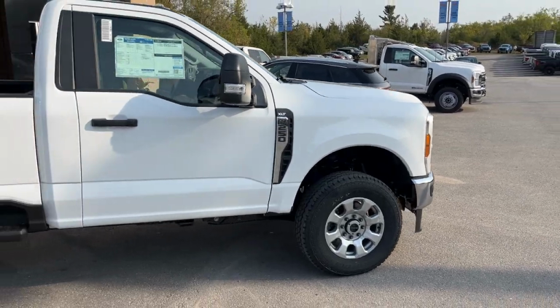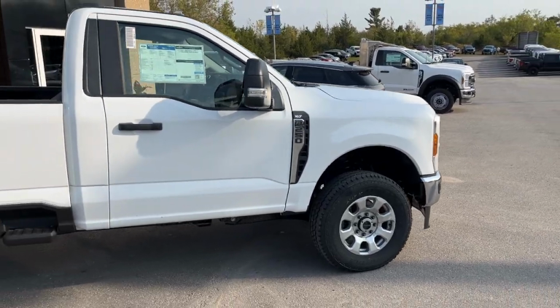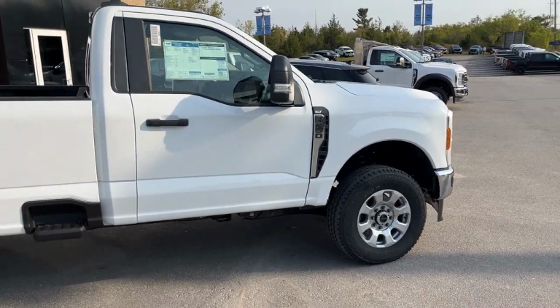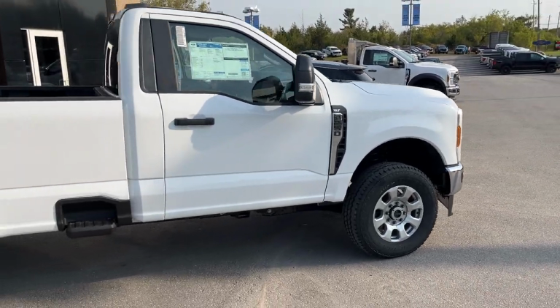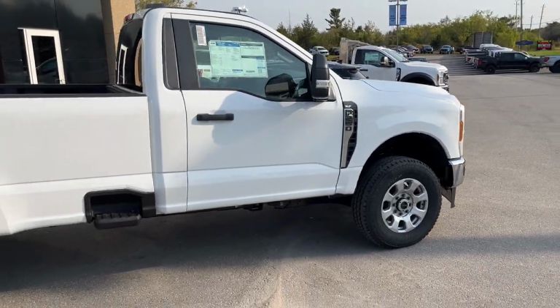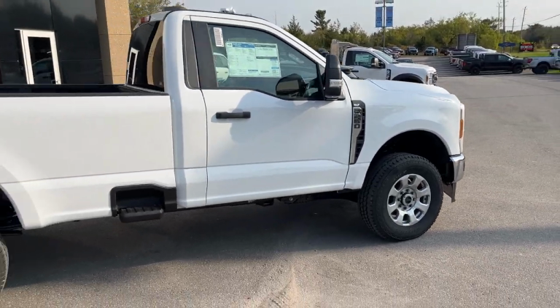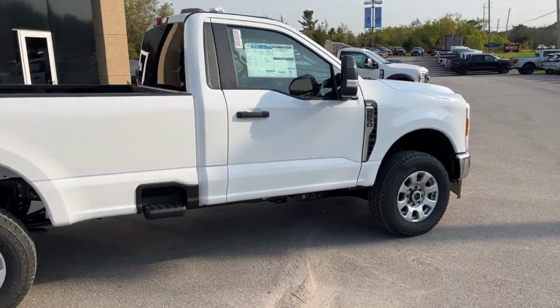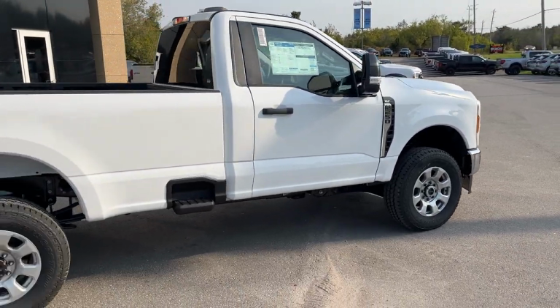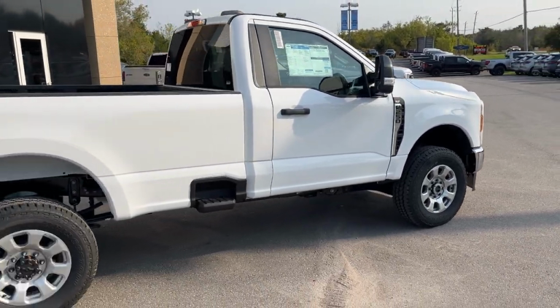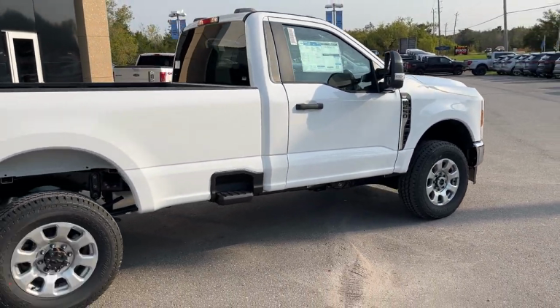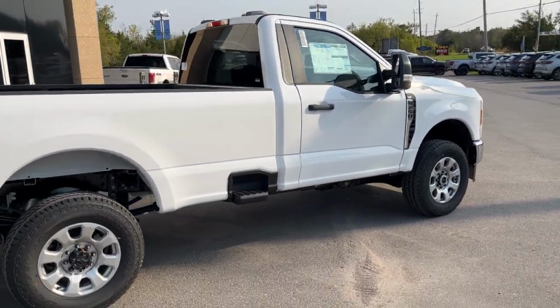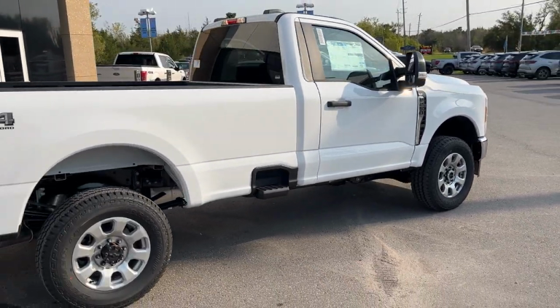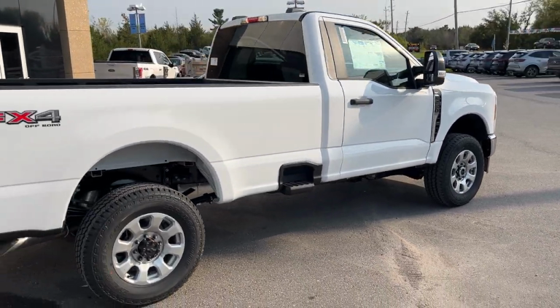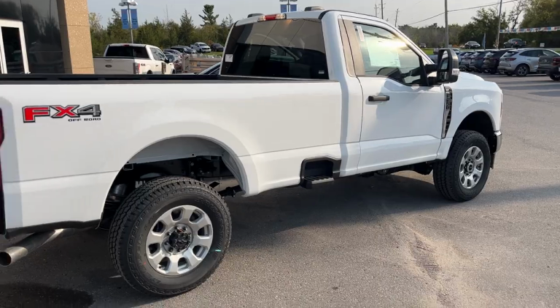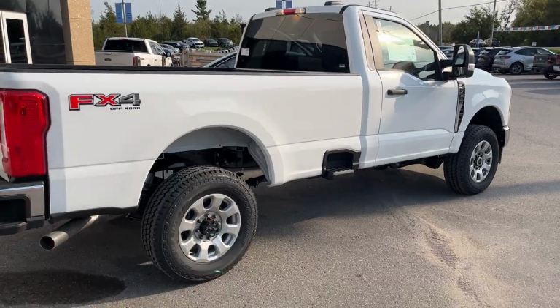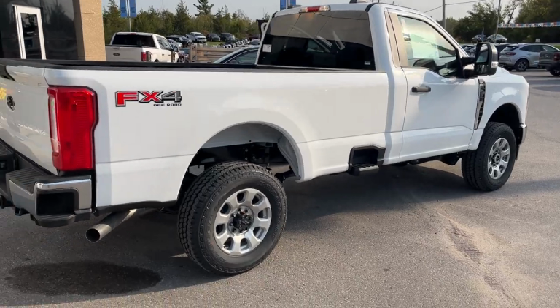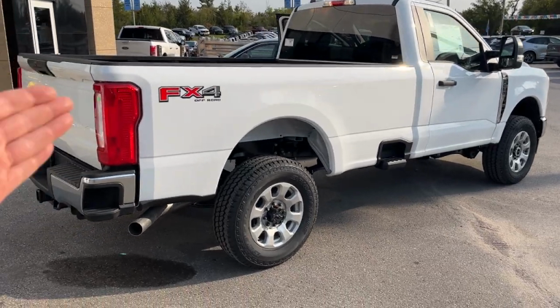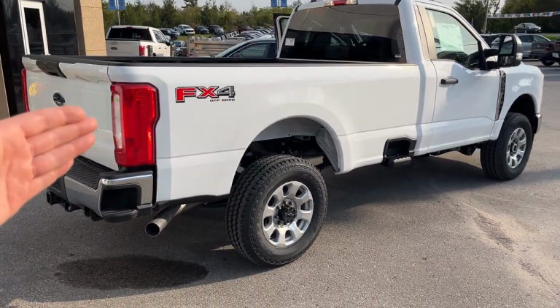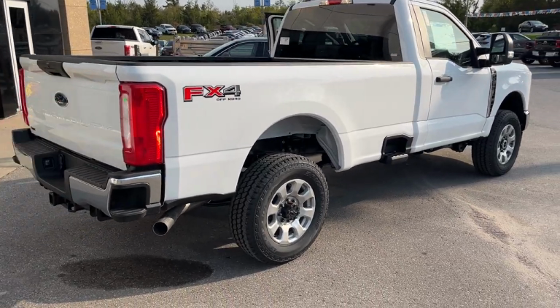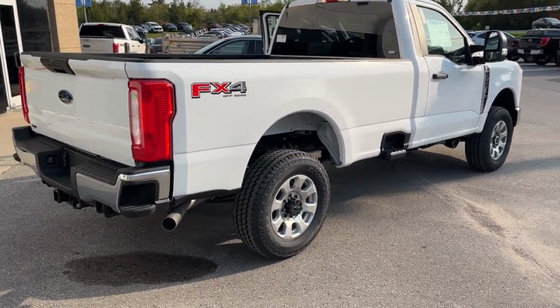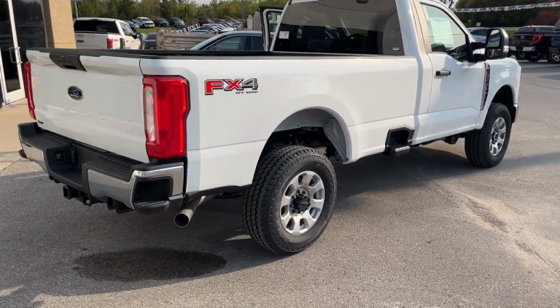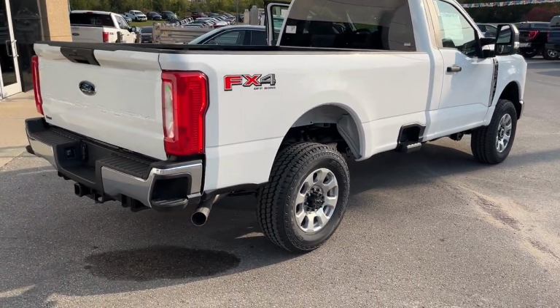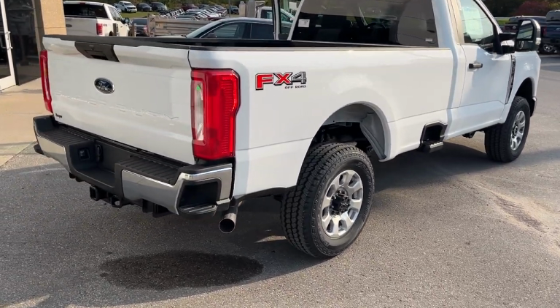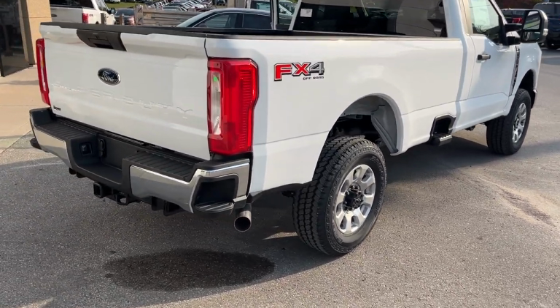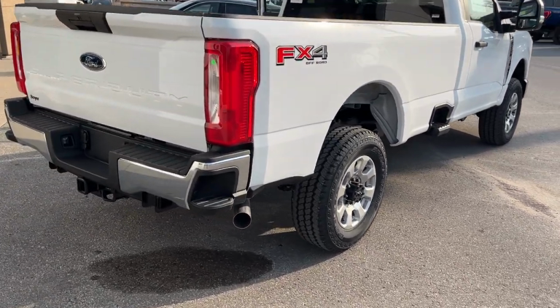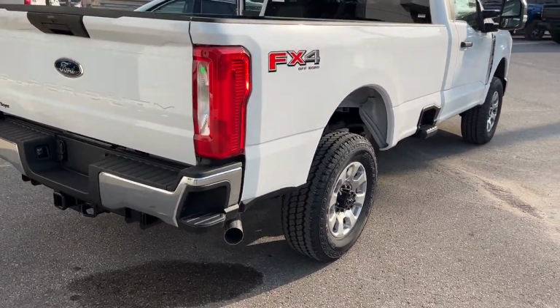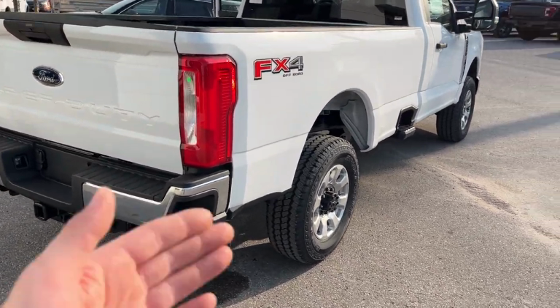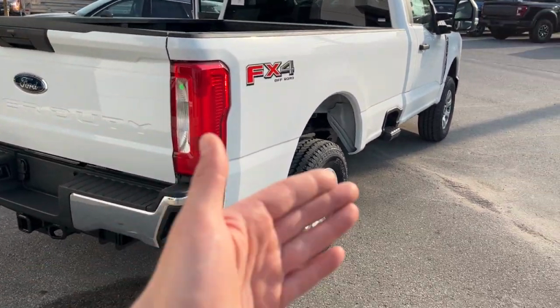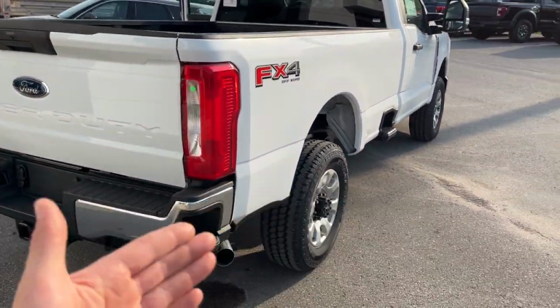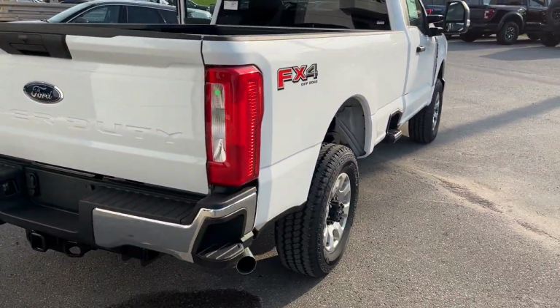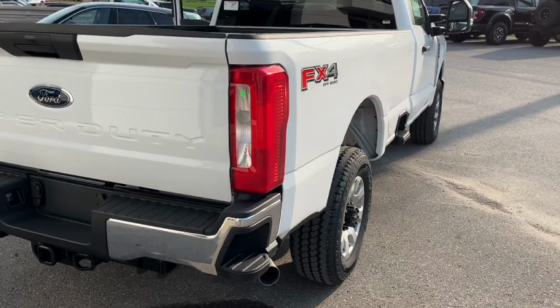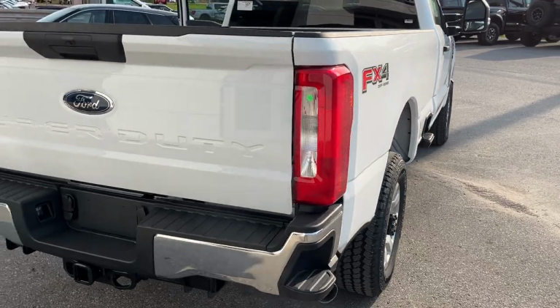This one's powered by the 7.3-liter V8 gas engine — a fantastic engine in this truck. You also have your FX4 off-road package here as well, and your steps on the side and the rear bumper.